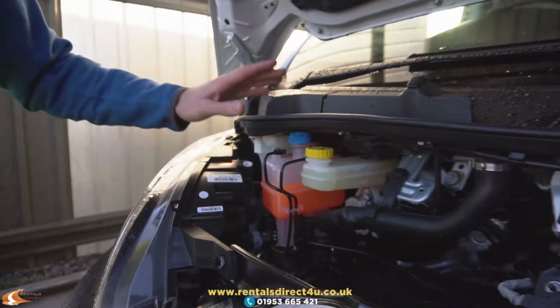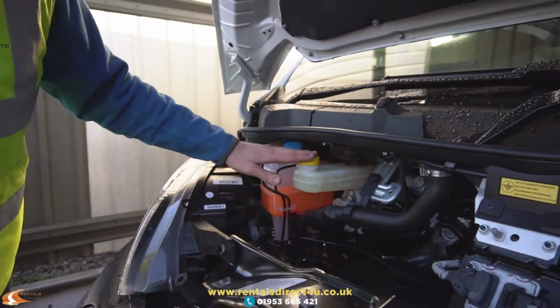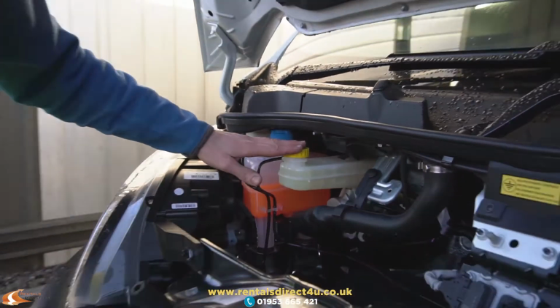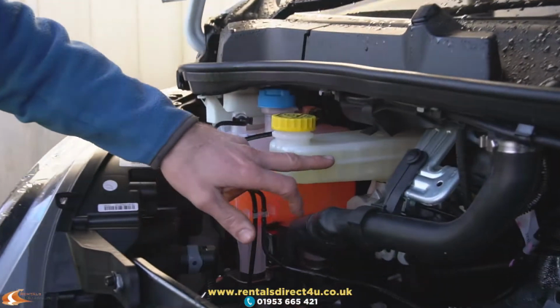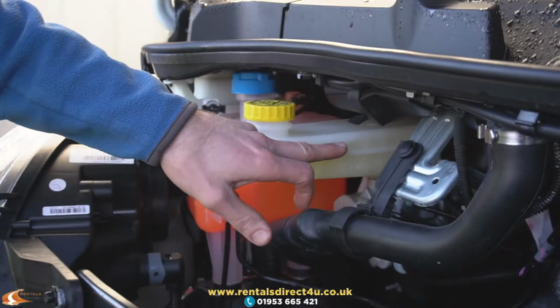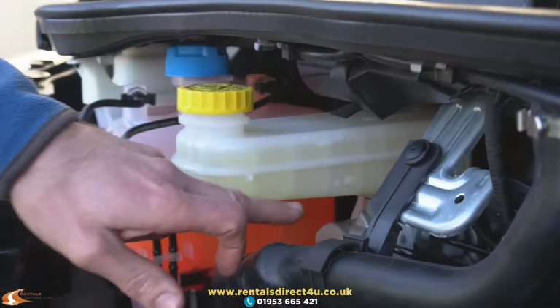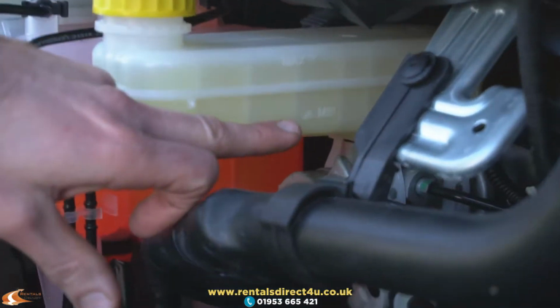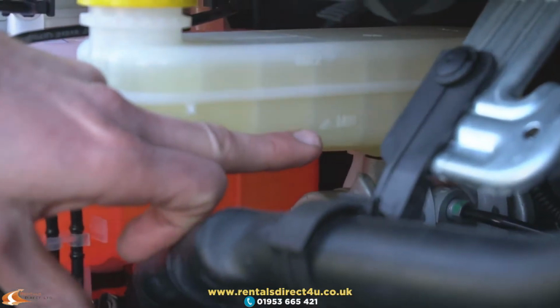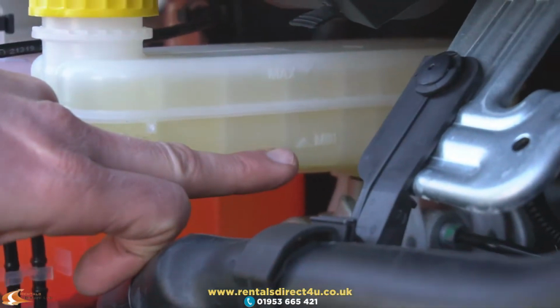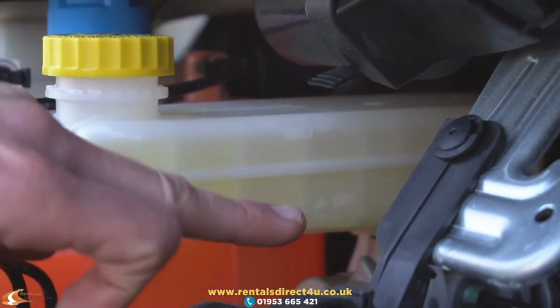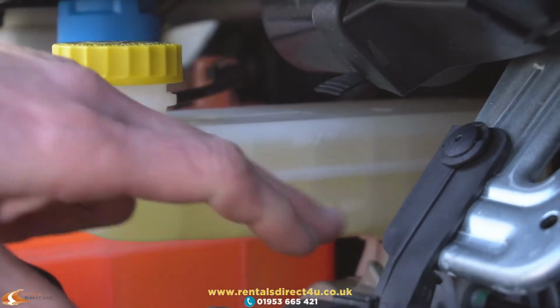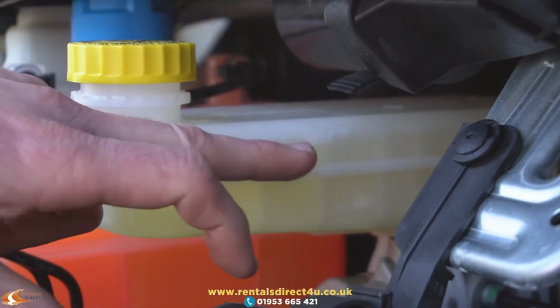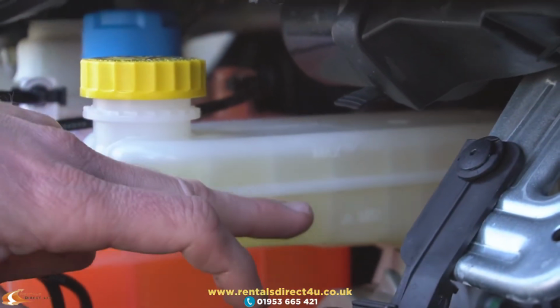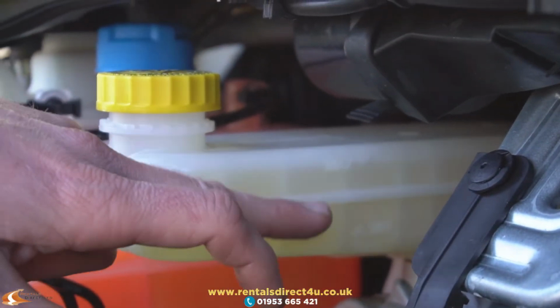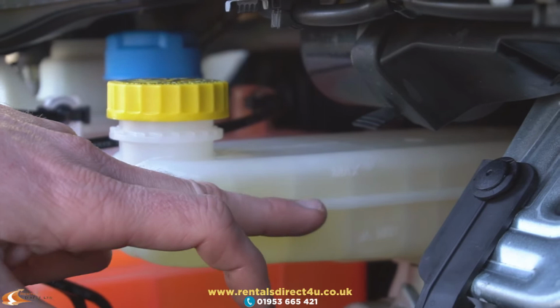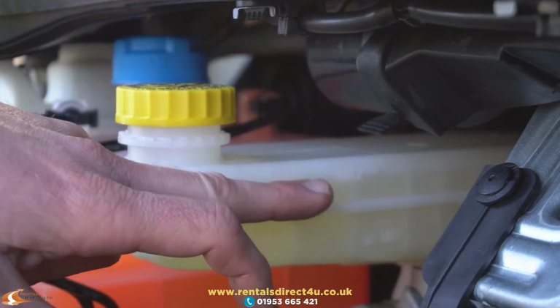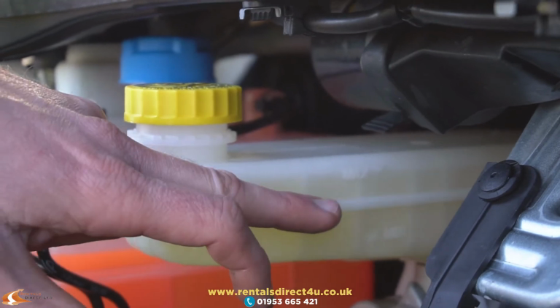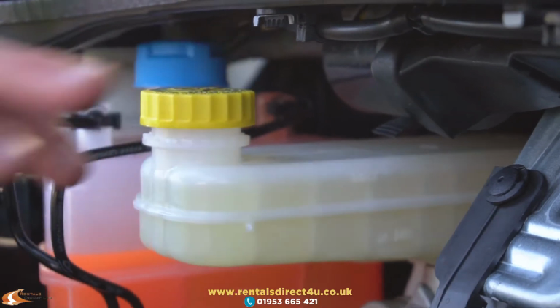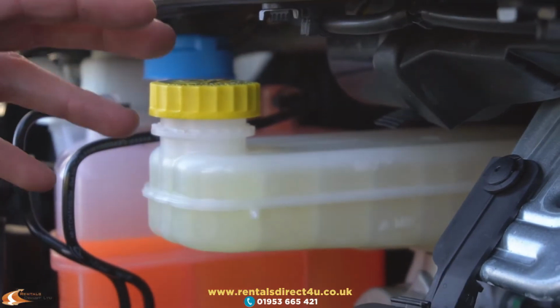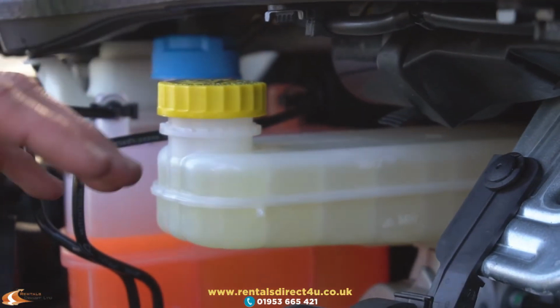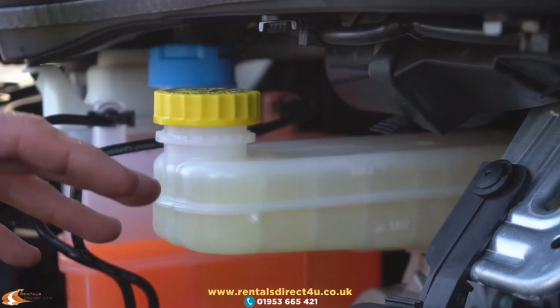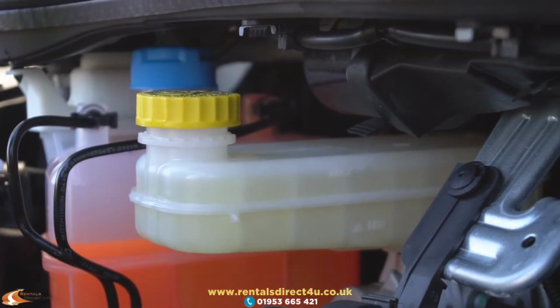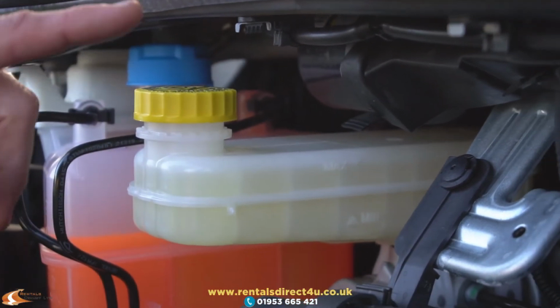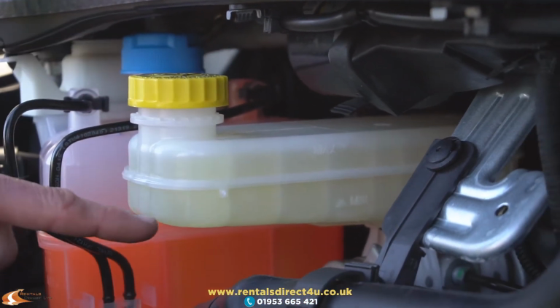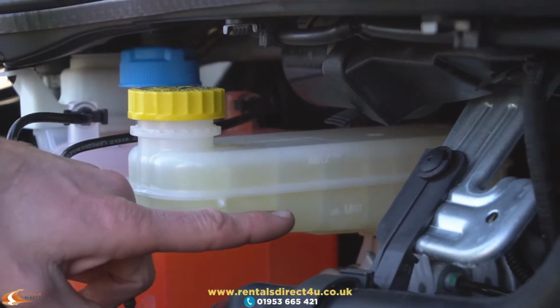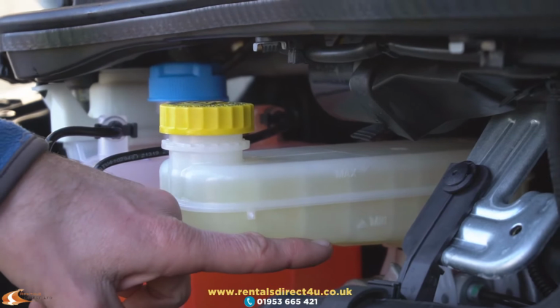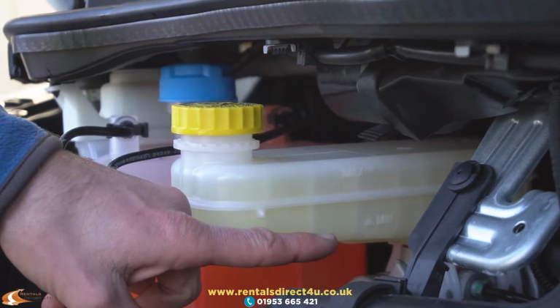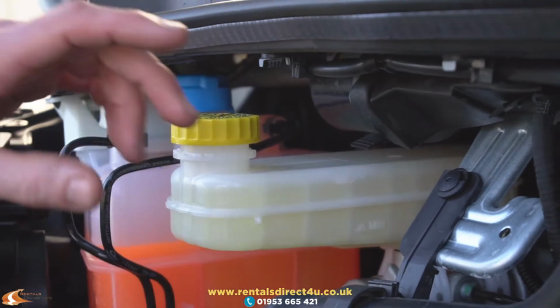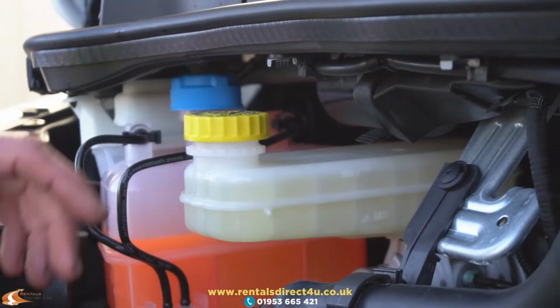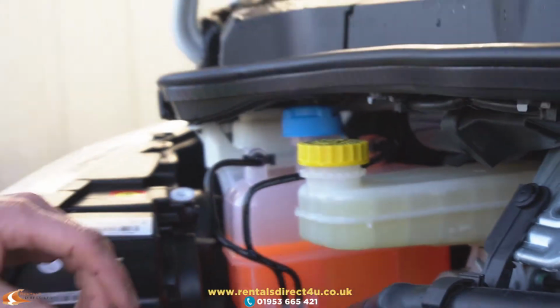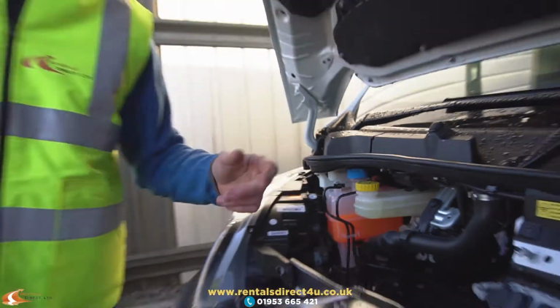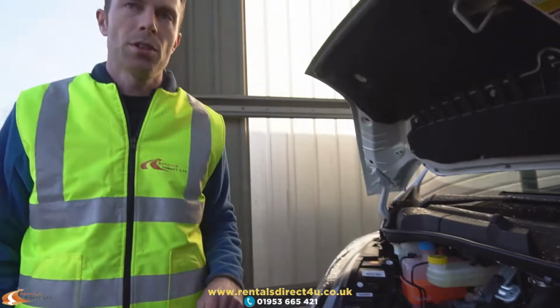Brake fluid — again you've got a maximum and a minimum, and you've got to keep it in between there. Do not top the brake fluid up, because it gives us an indication of your brake pad wear. If it does go below minimum, make sure you contact us so we can advise you what to do.